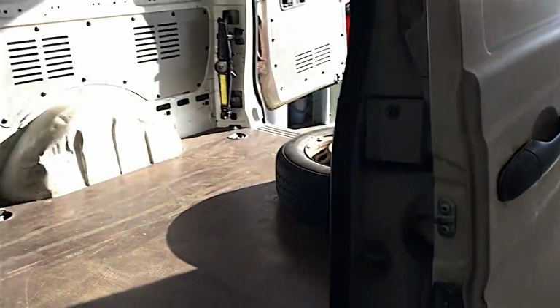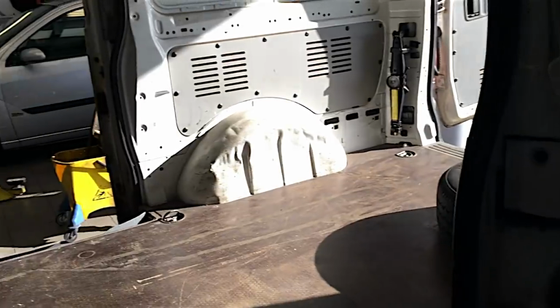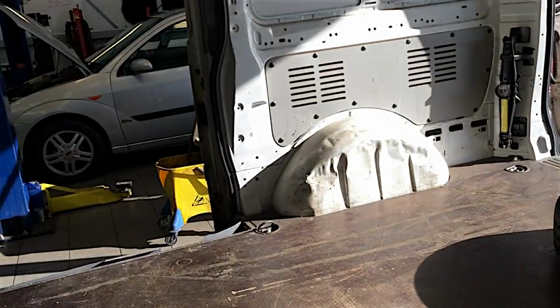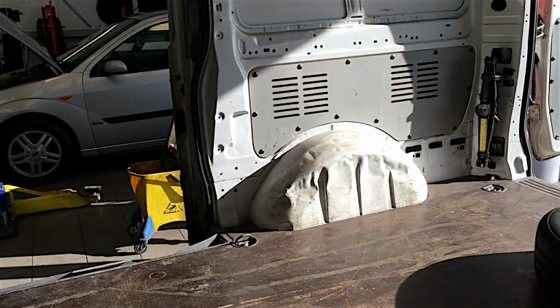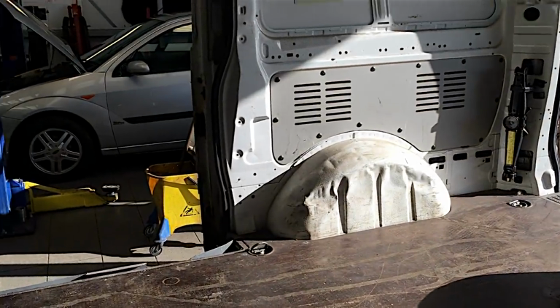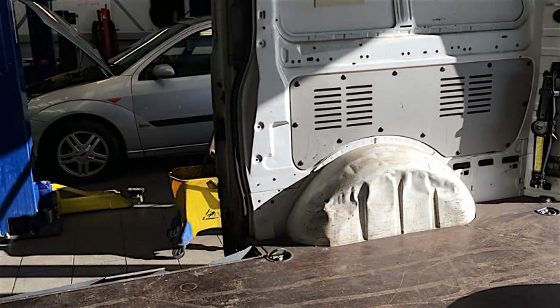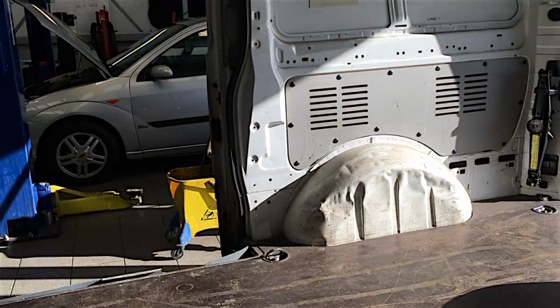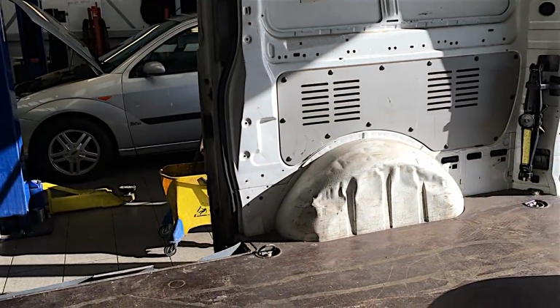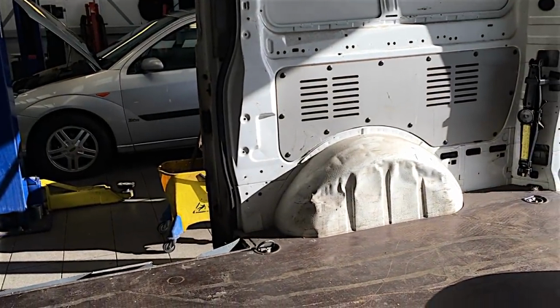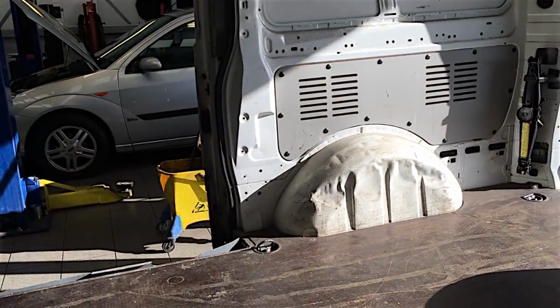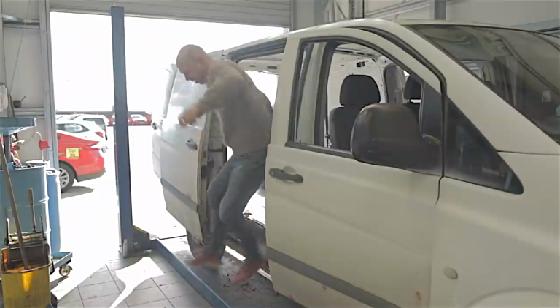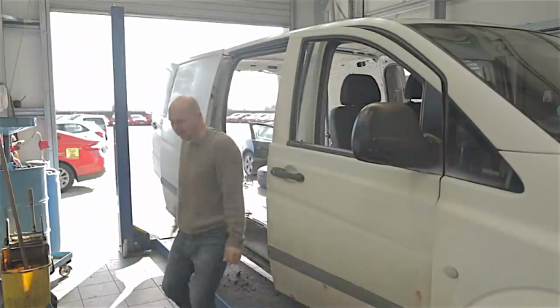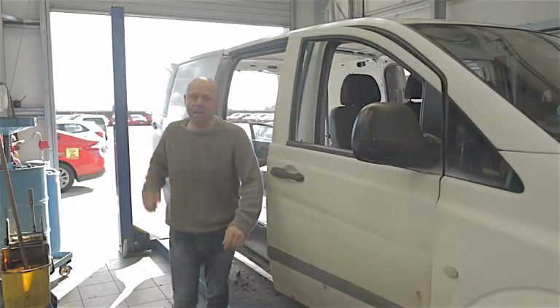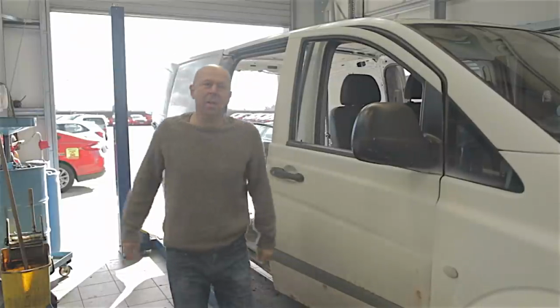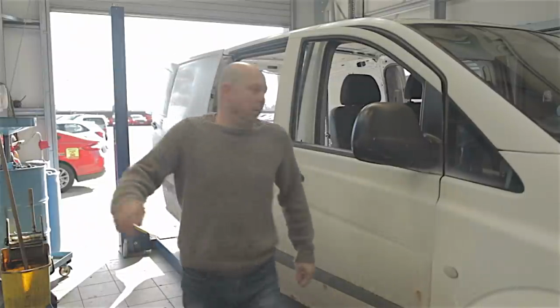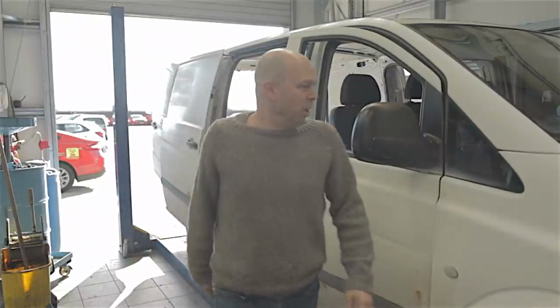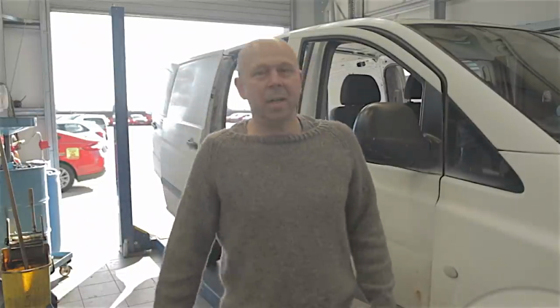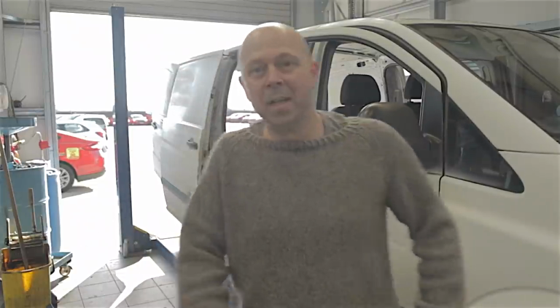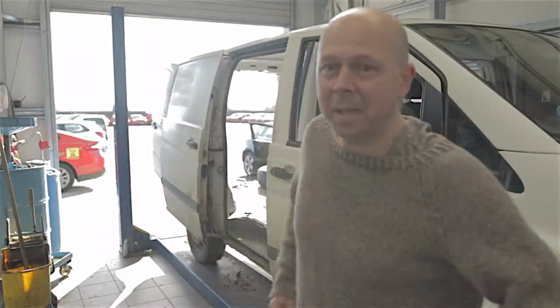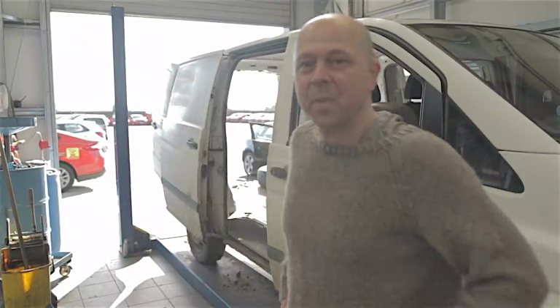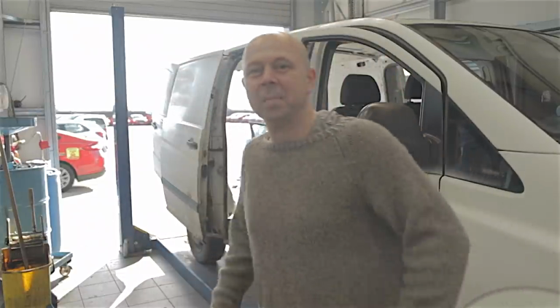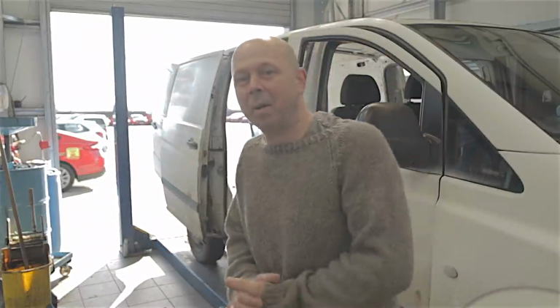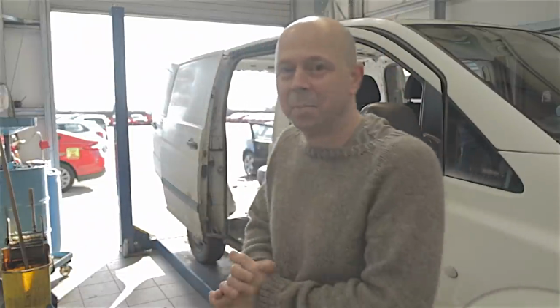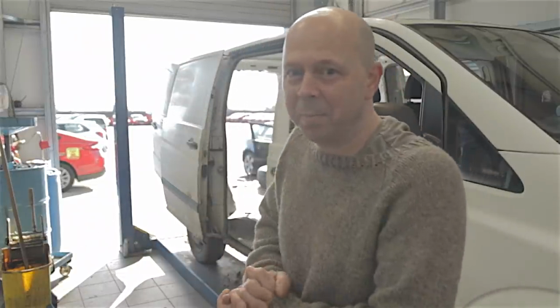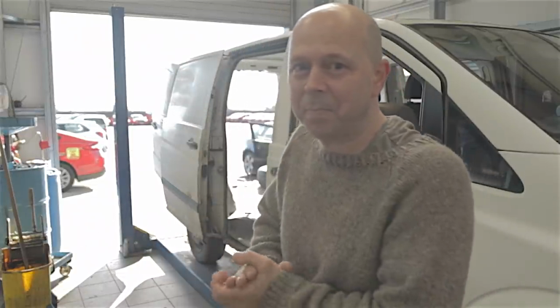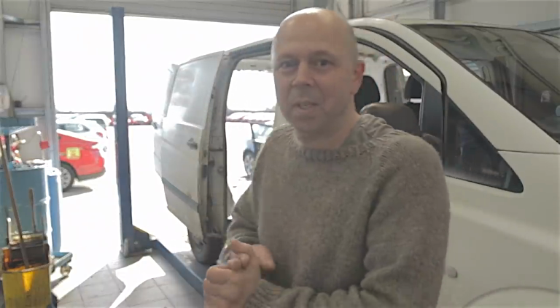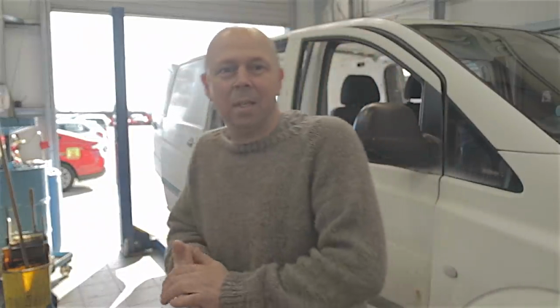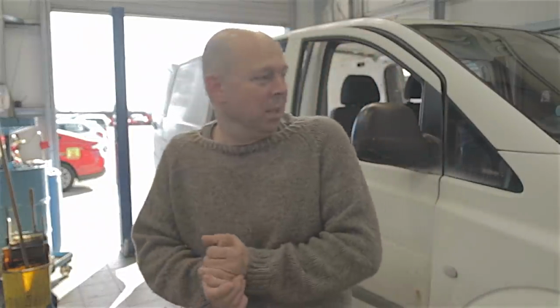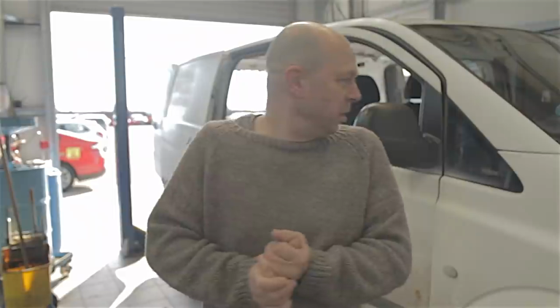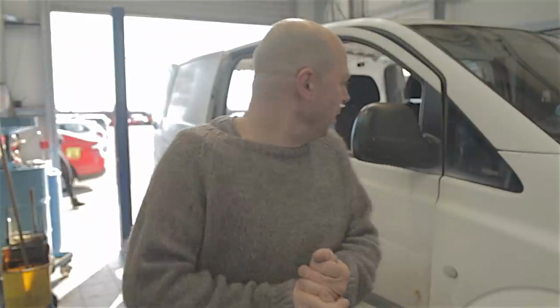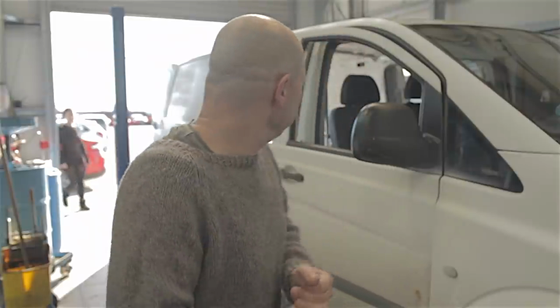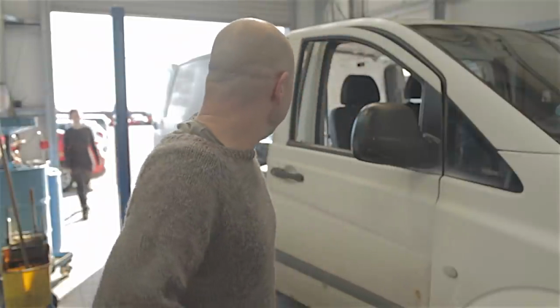It's time to go - it's had its day. 16 years with this van.